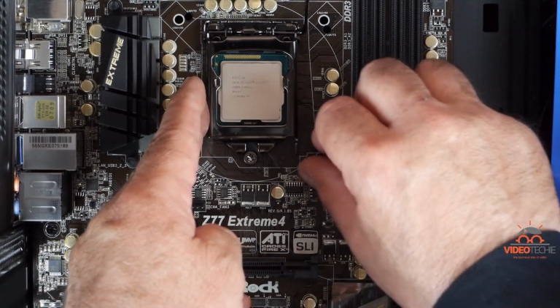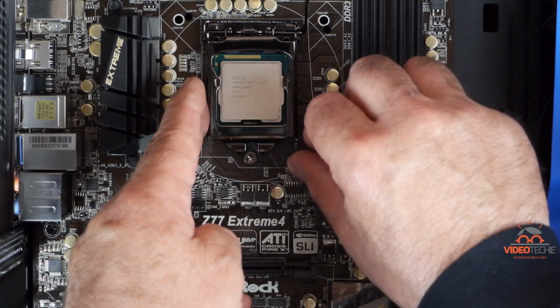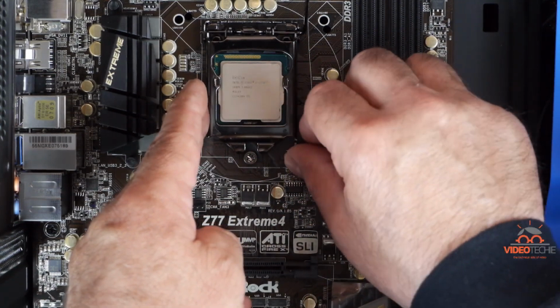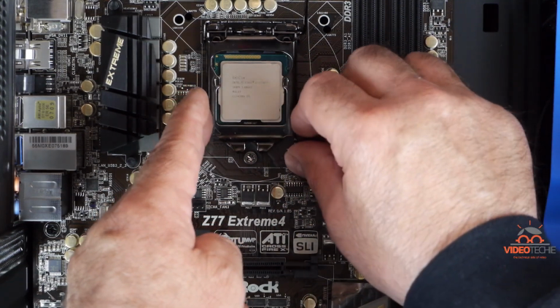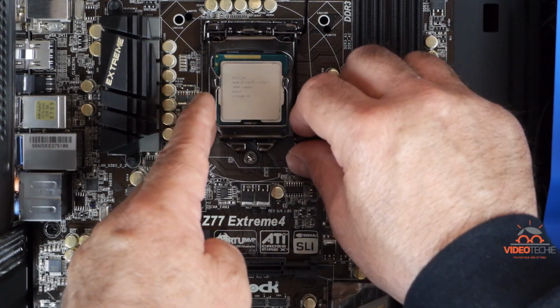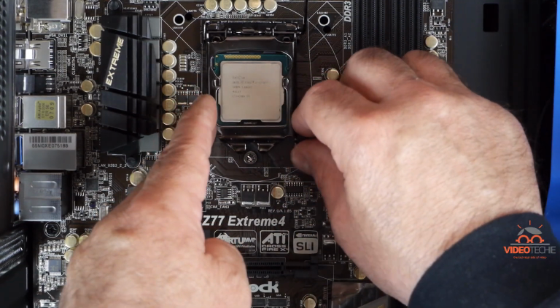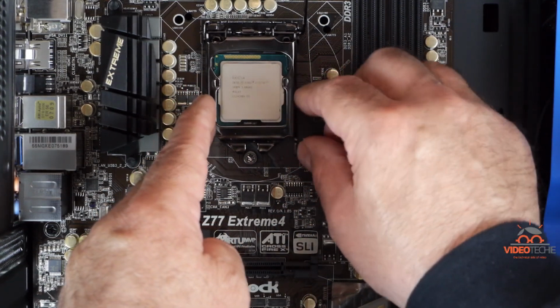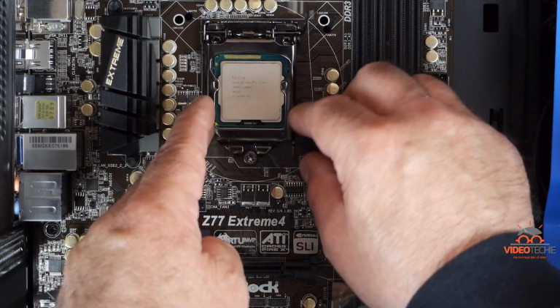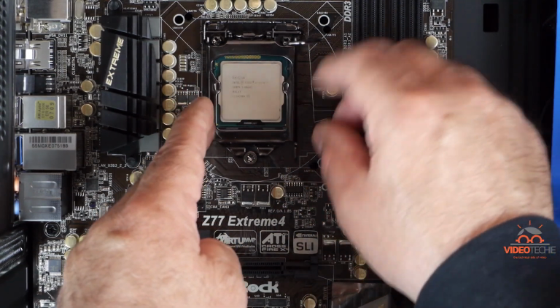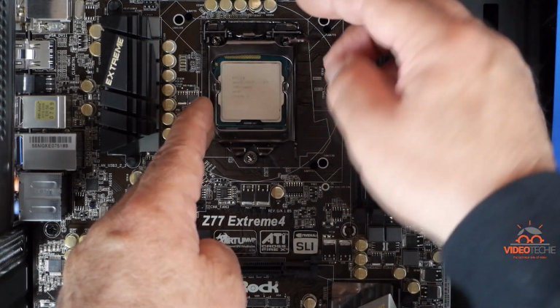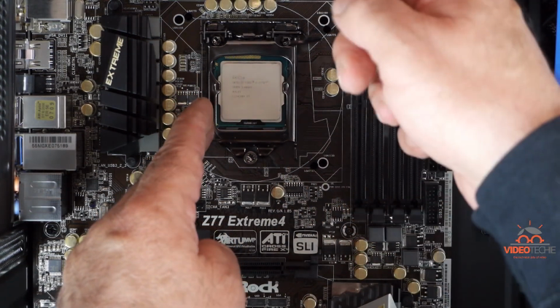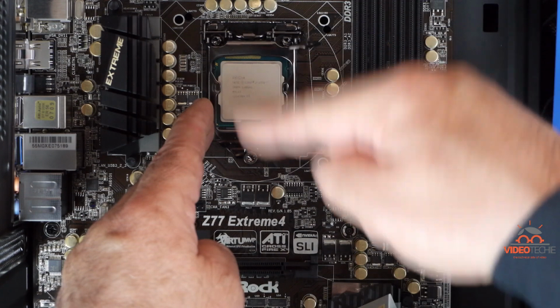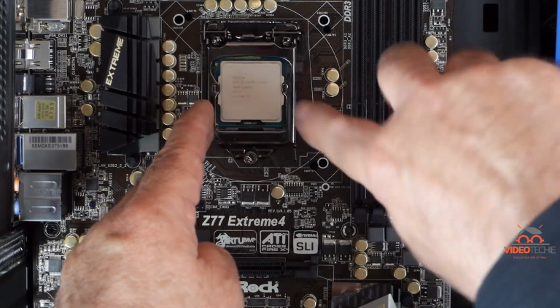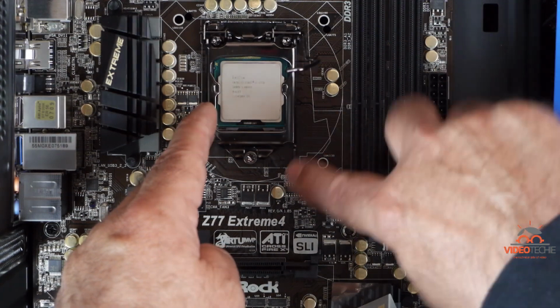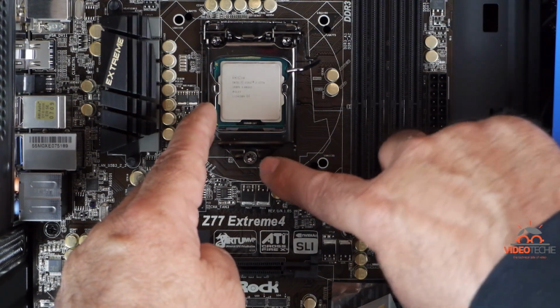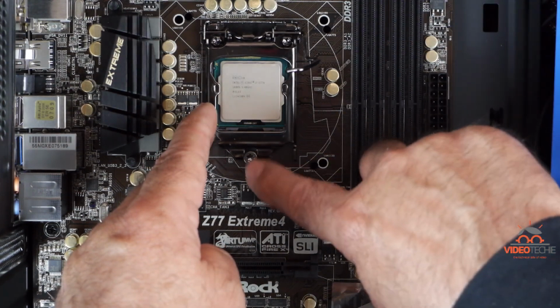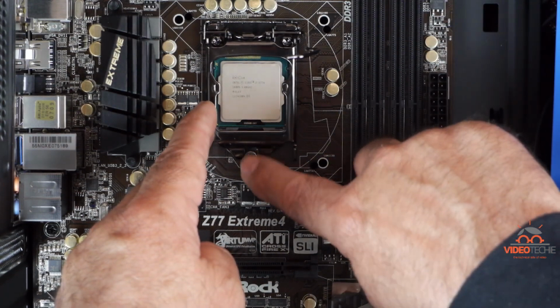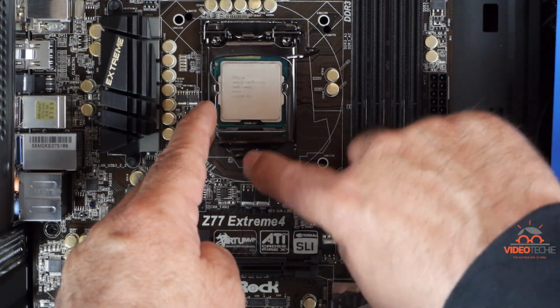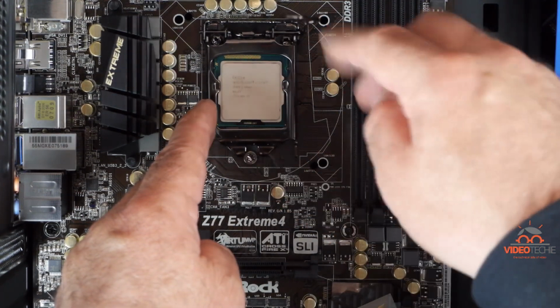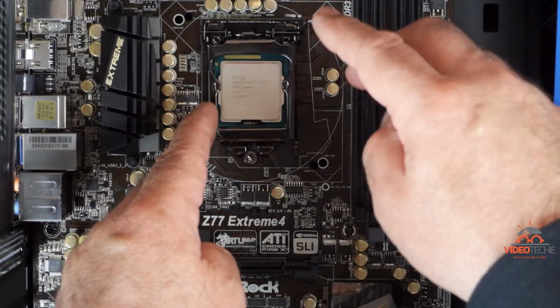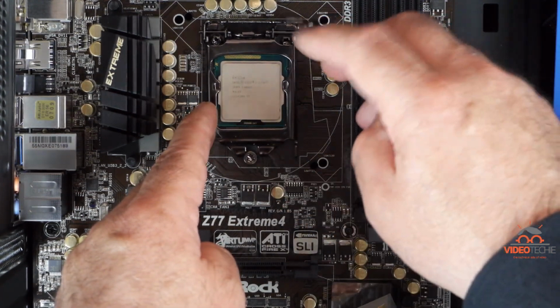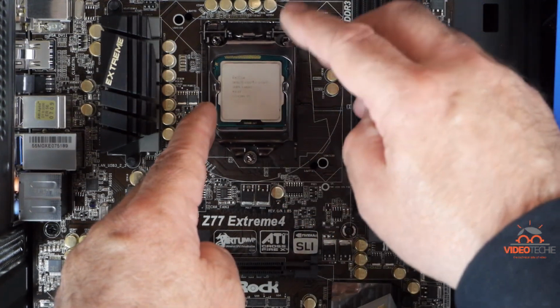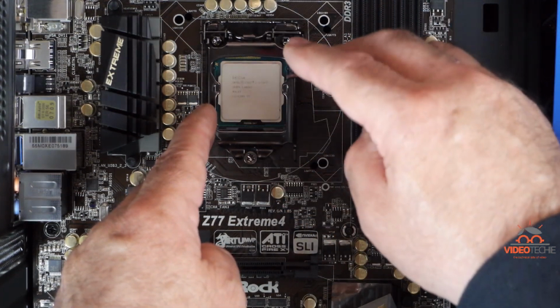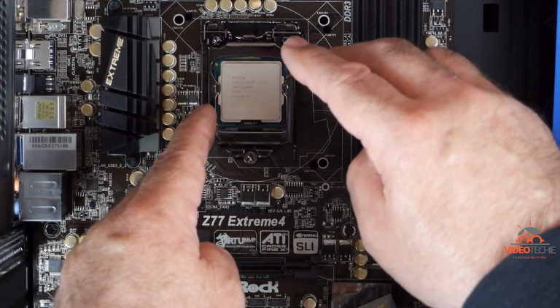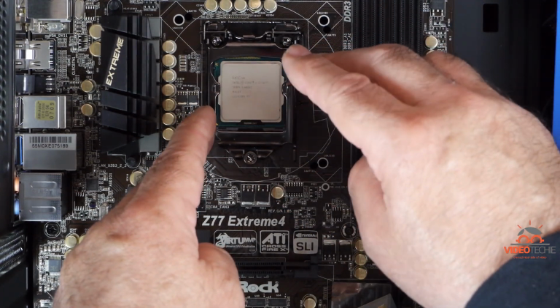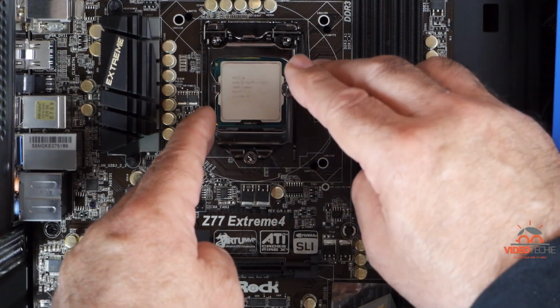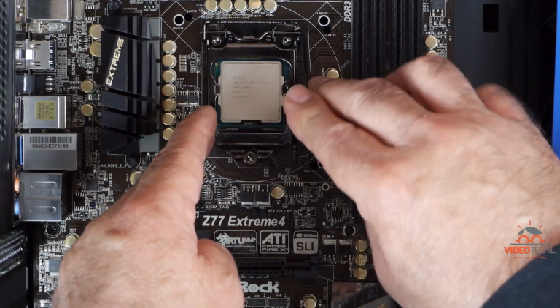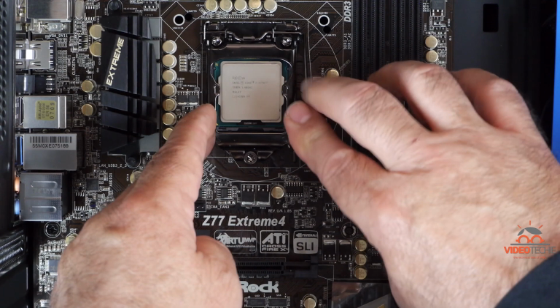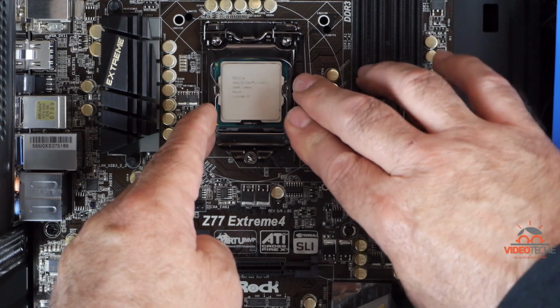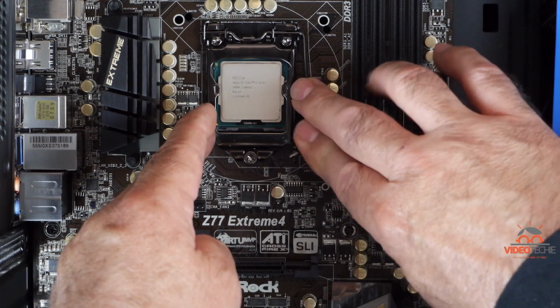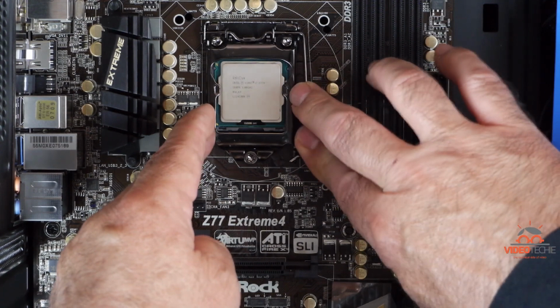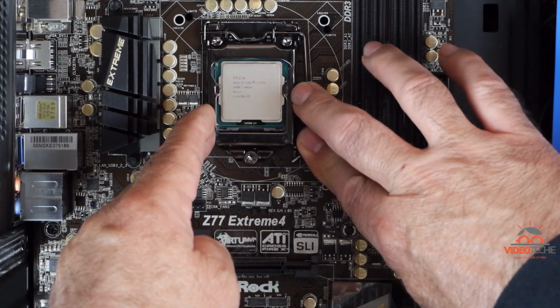Once it's seated, you need to close the retention clip so it will hold the CPU in position. This can be a little unnerving, especially if you just spent a few hundred or a few thousand dollars on the CPU.